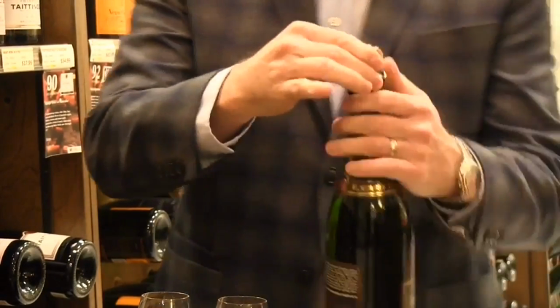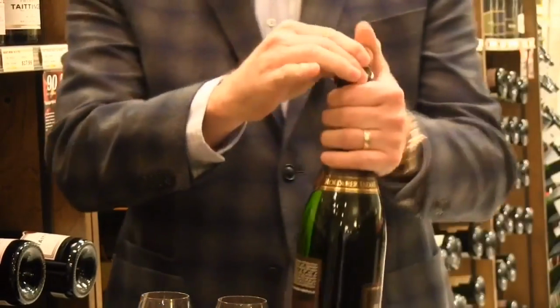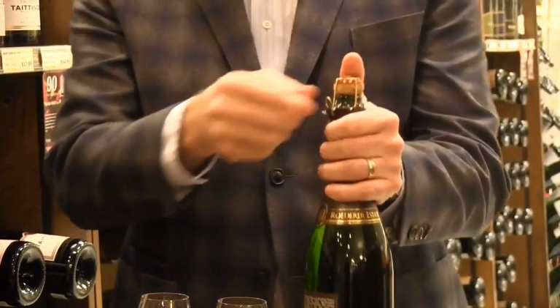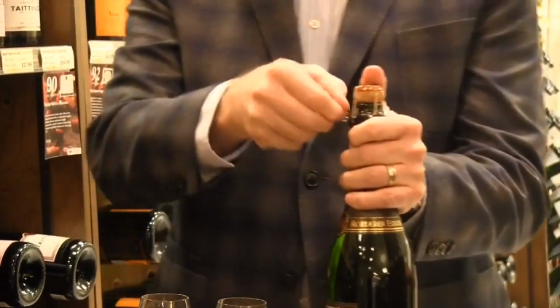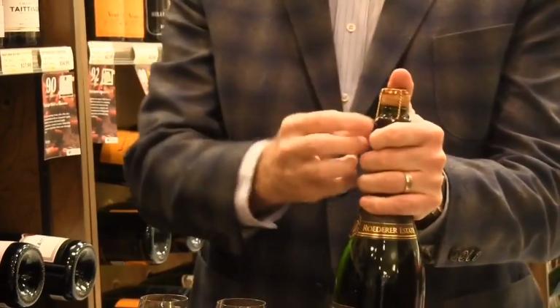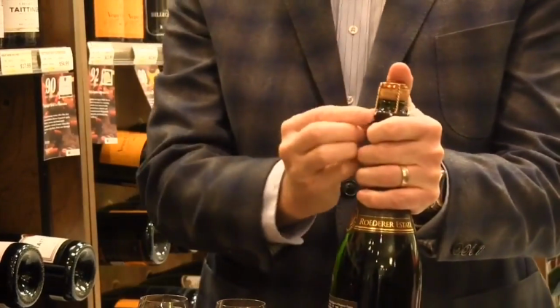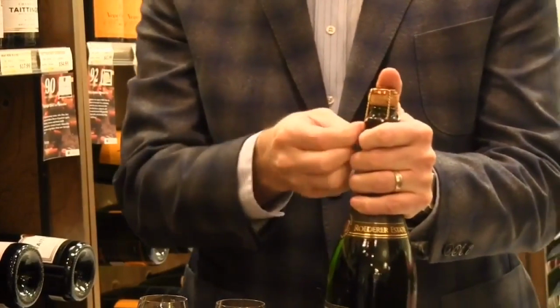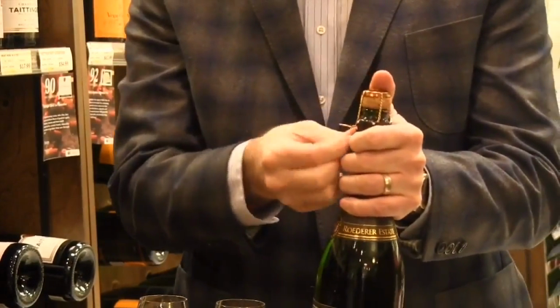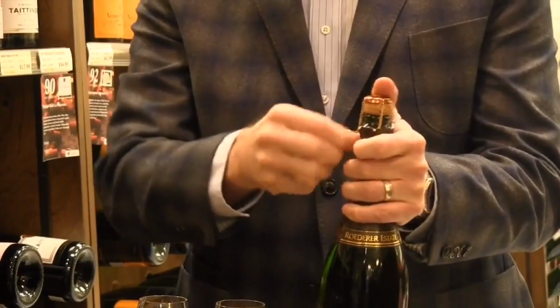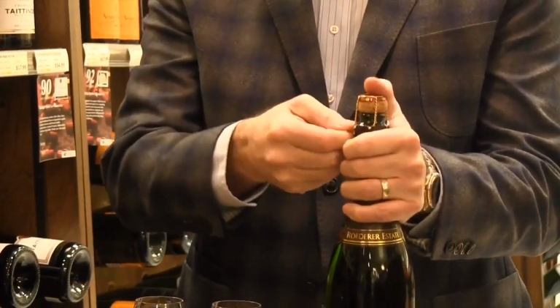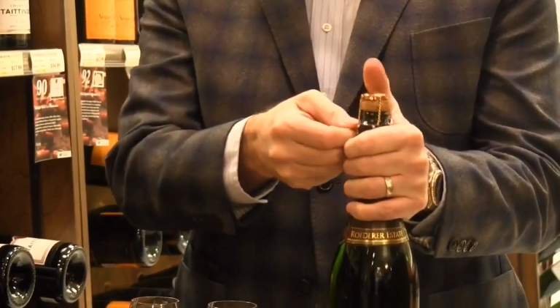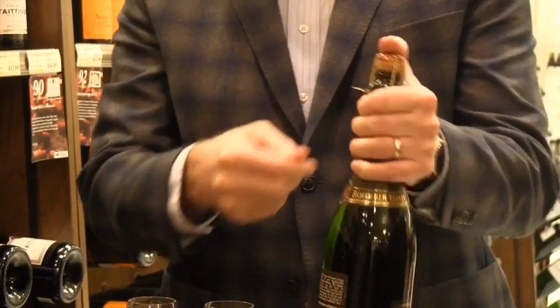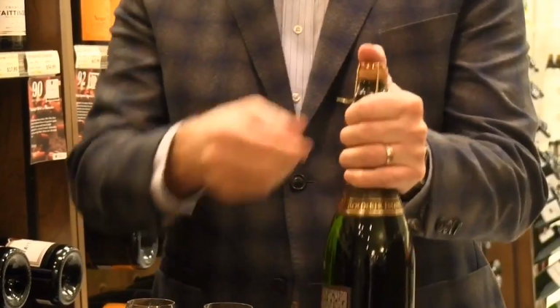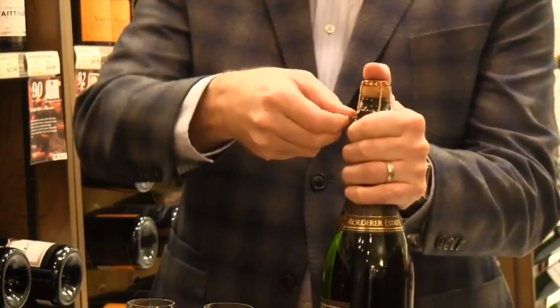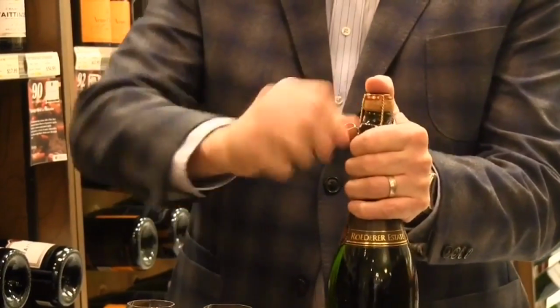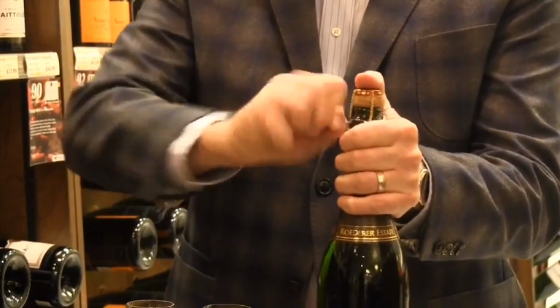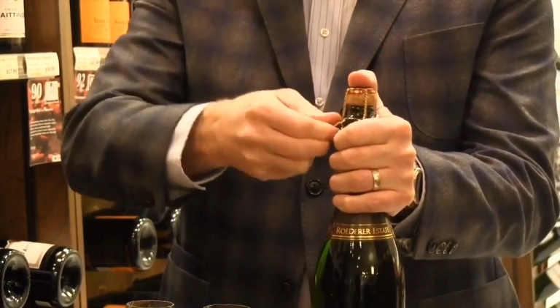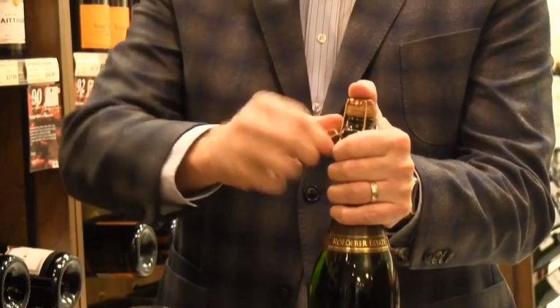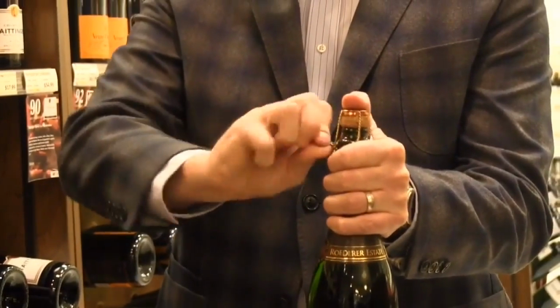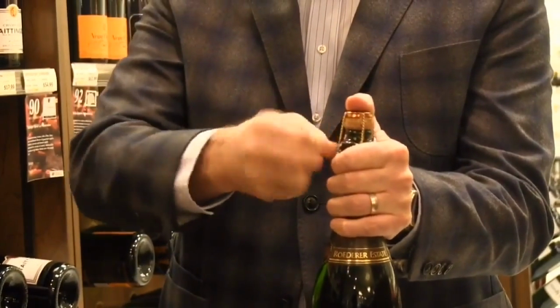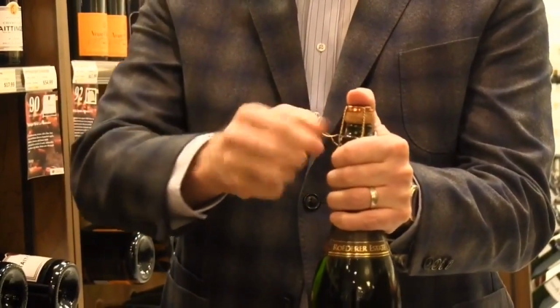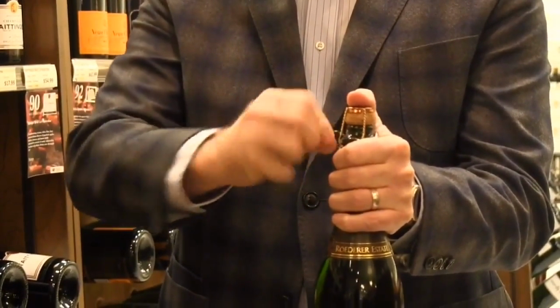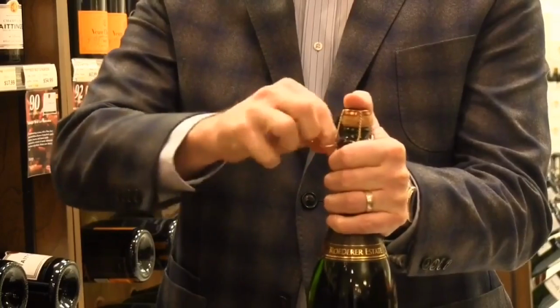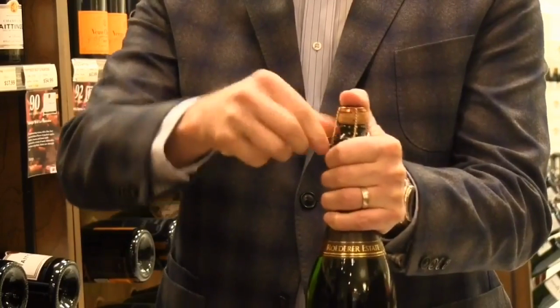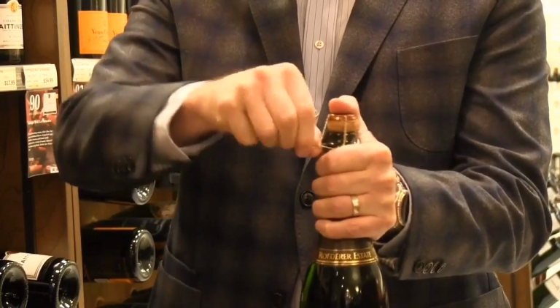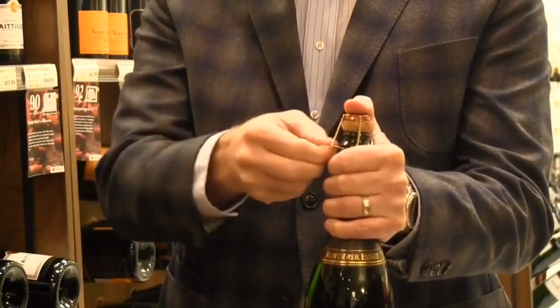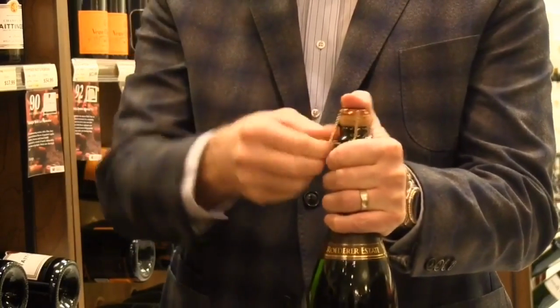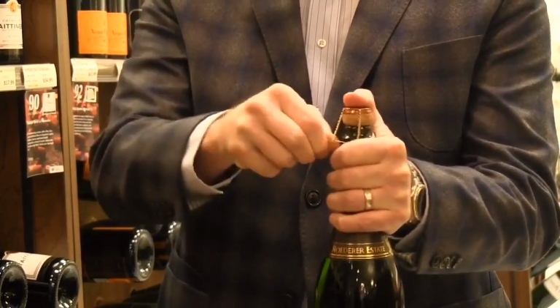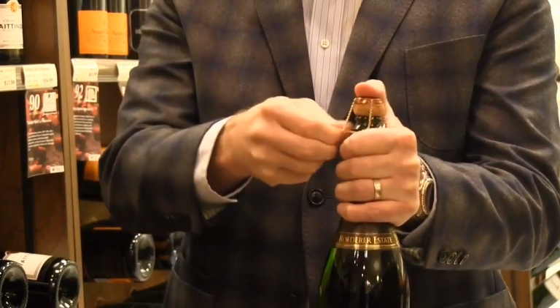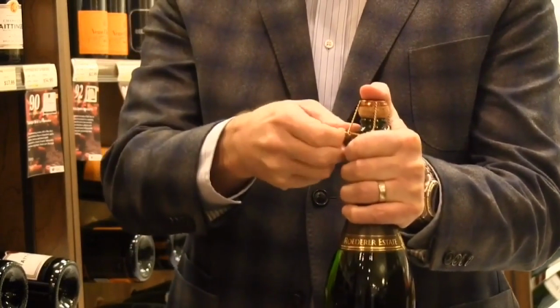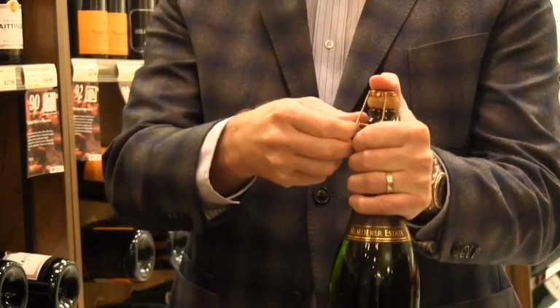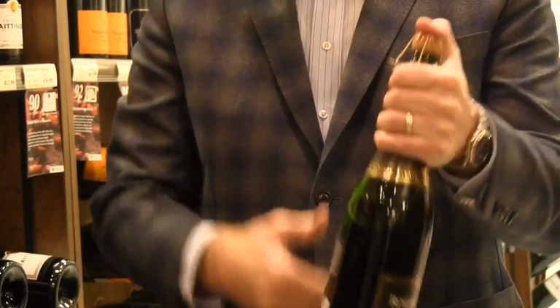After that, you'll see that there's a little twist tie like this. Put your thumb over the top and you want to twist that until it opens up — it's usually six turns, just like that. Keep your thumb over the top the entire time.